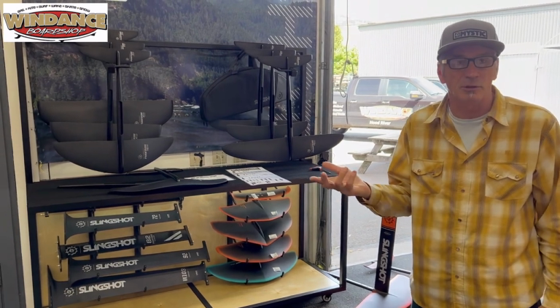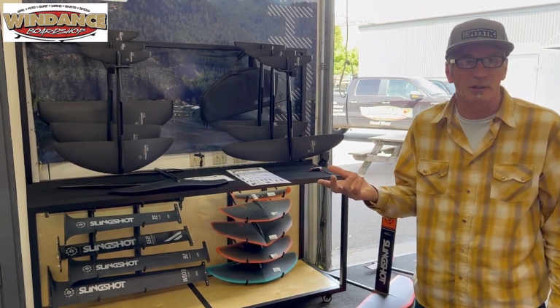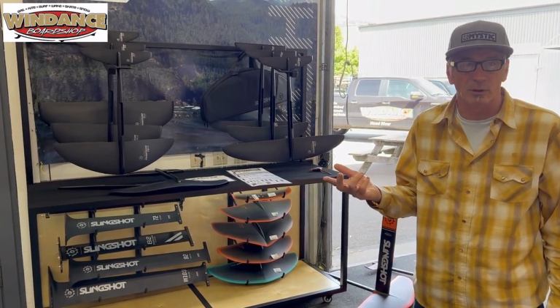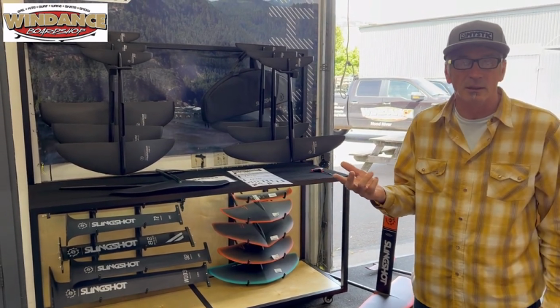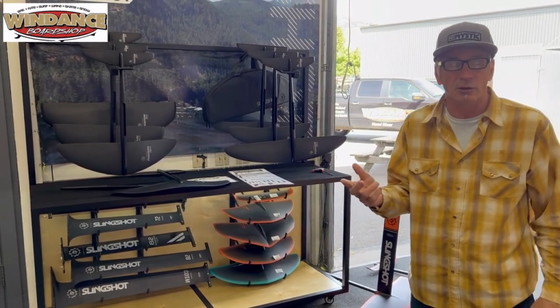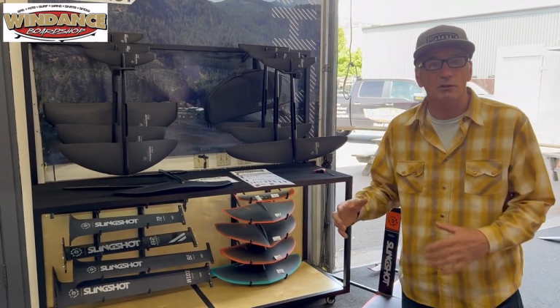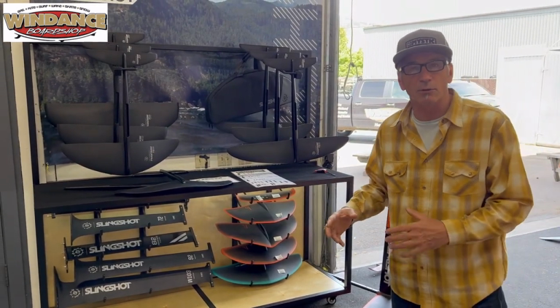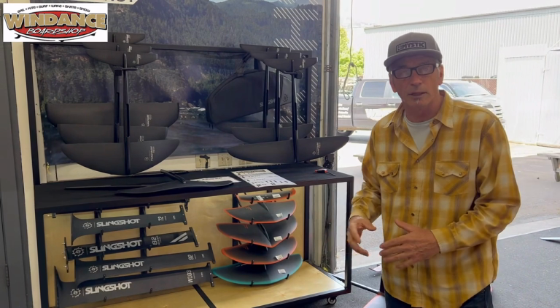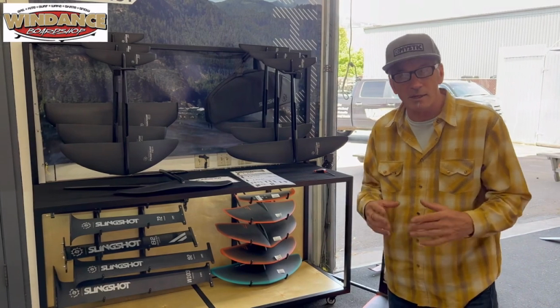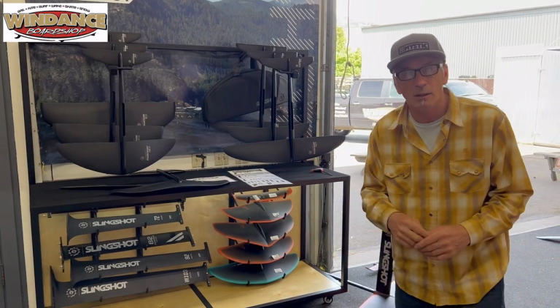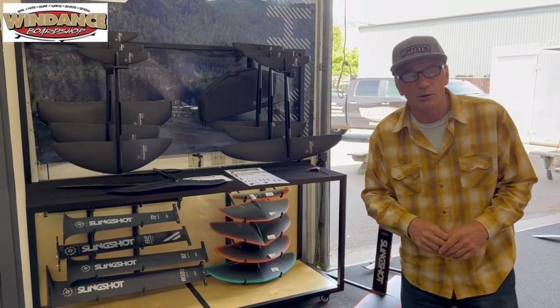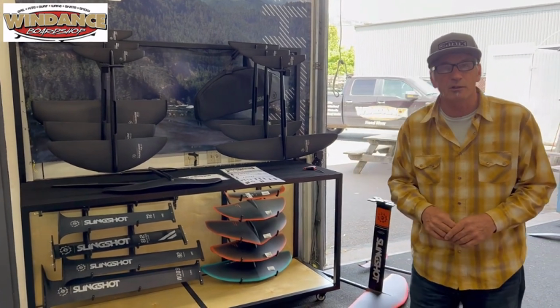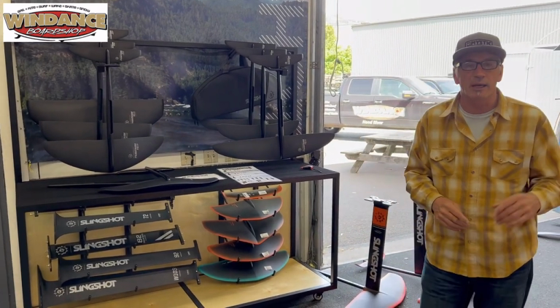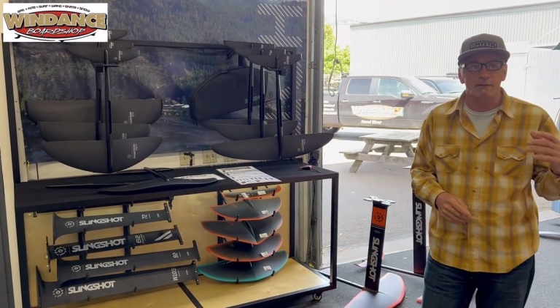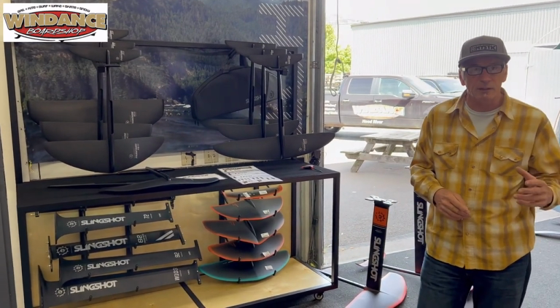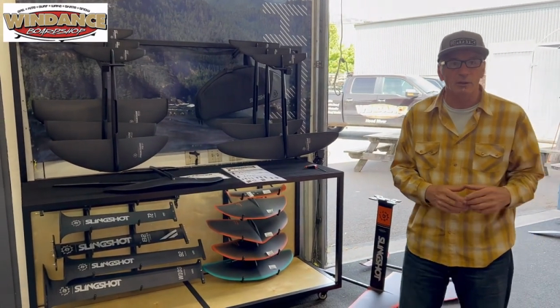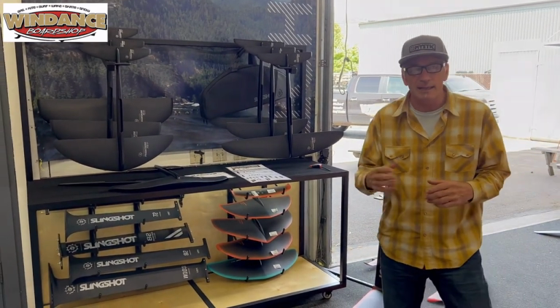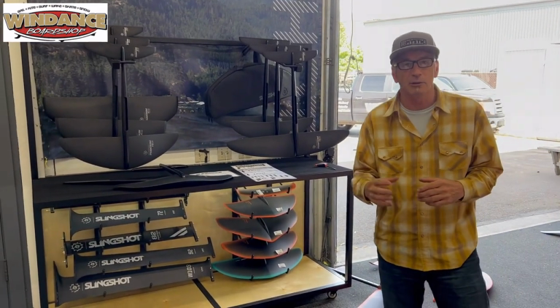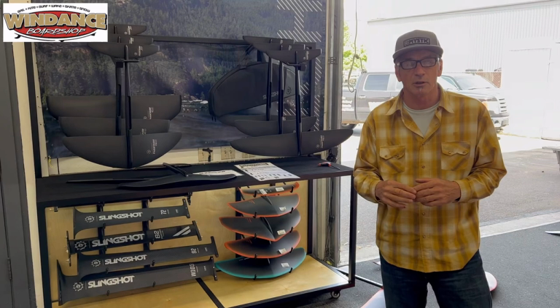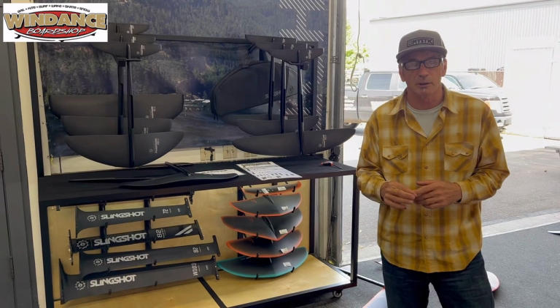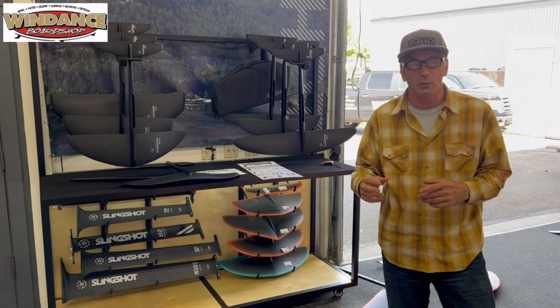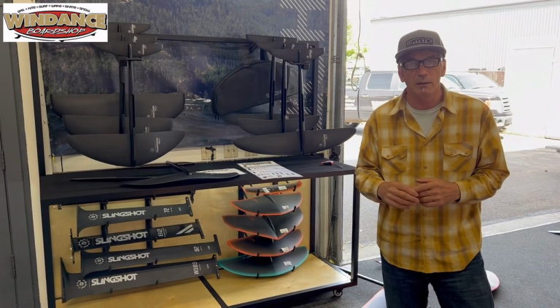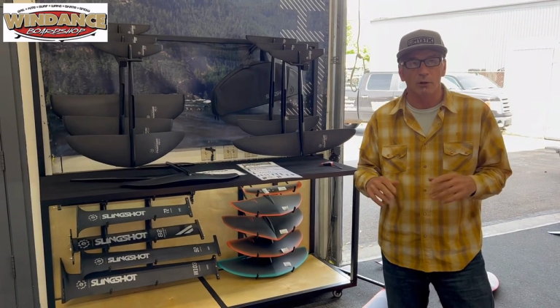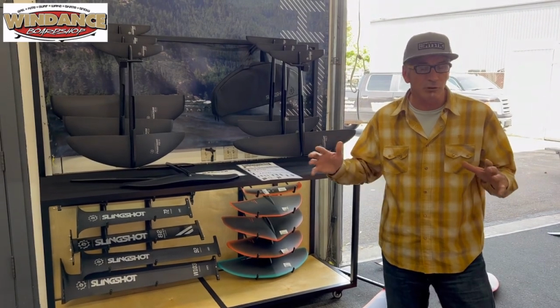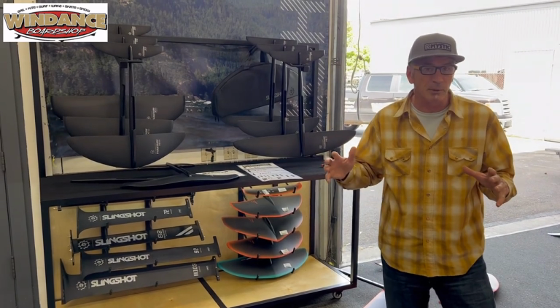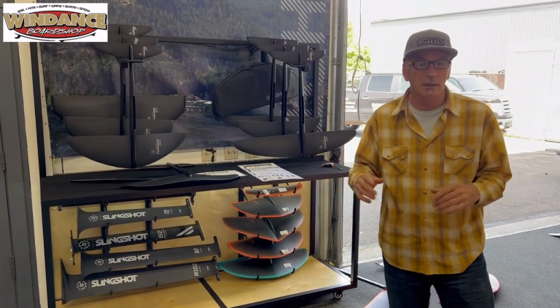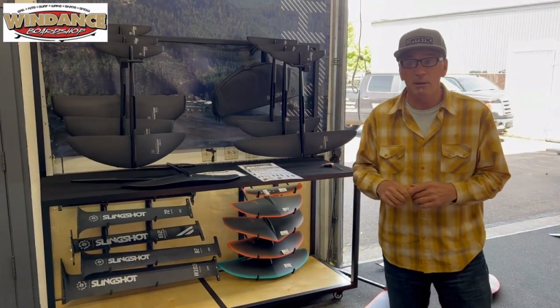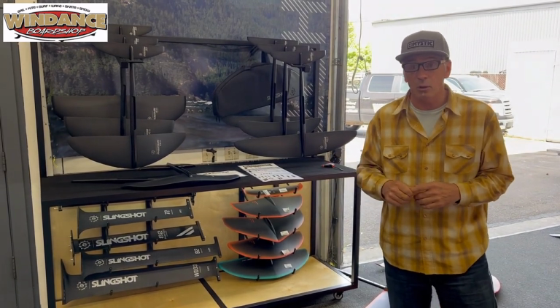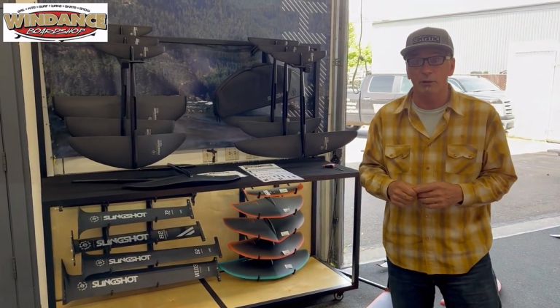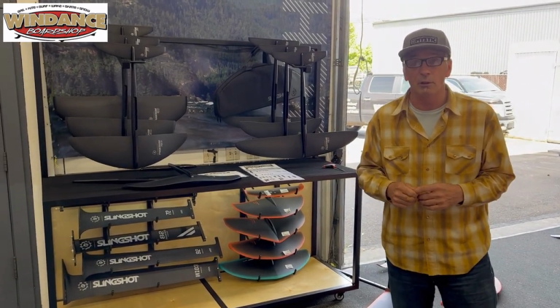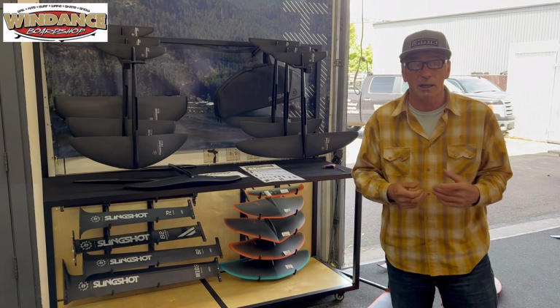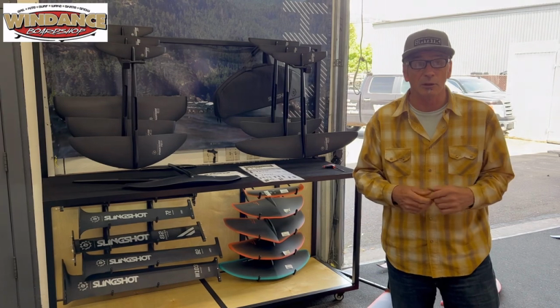Once you're decent at this sport, you want a smaller front wing. So now we're suggesting you get a 1,500 to 1,800 square centimeter front wing for average weight people, and maybe even a 1,200 for the lightweight learners.